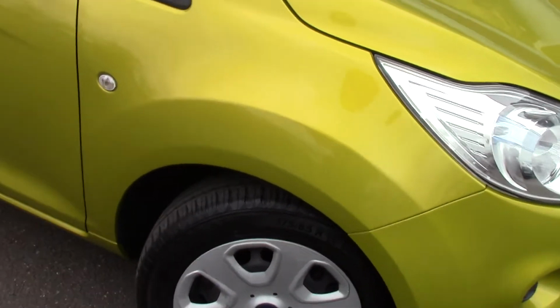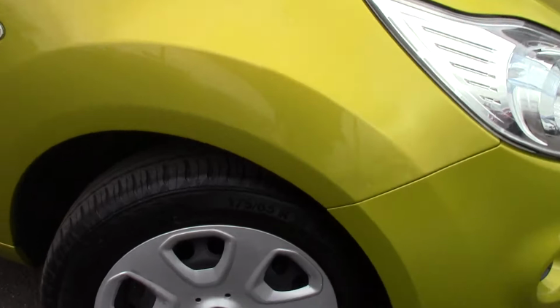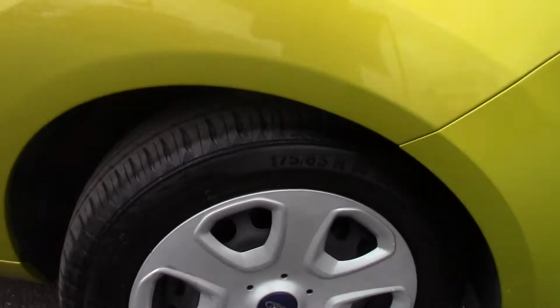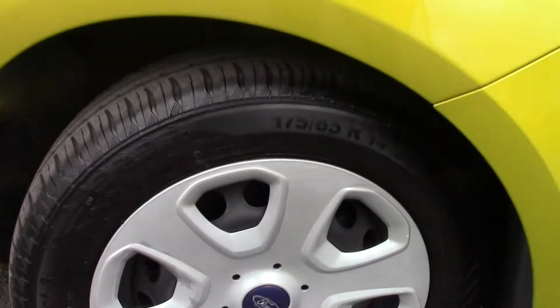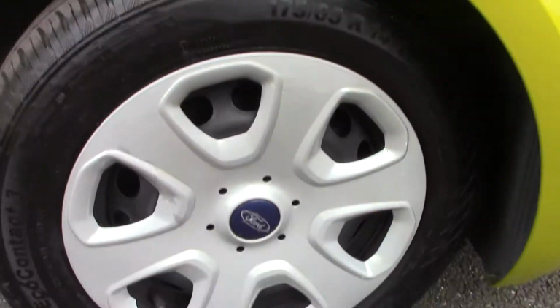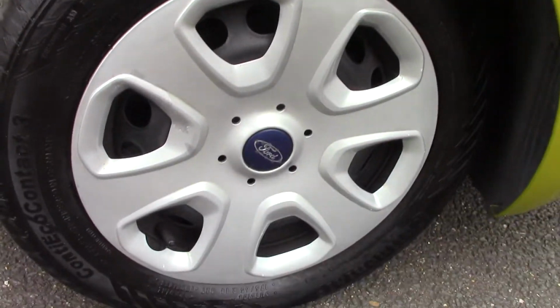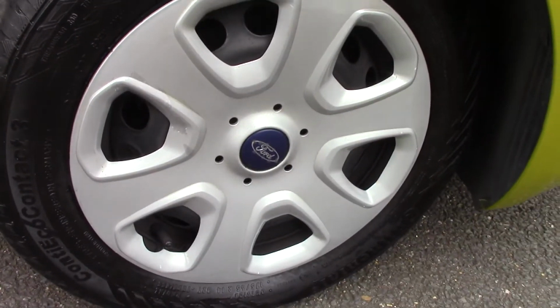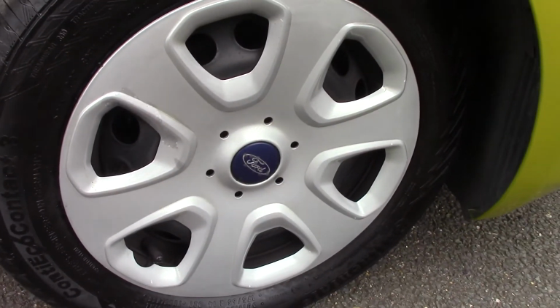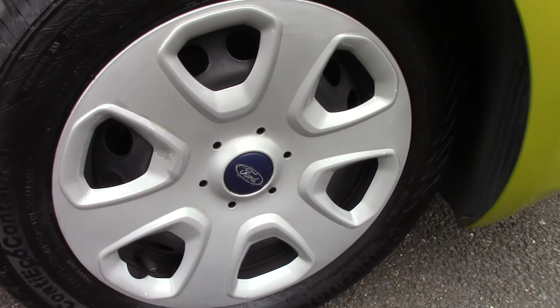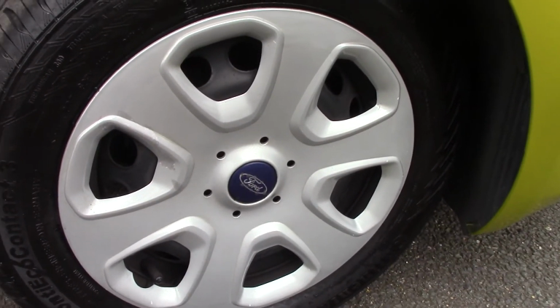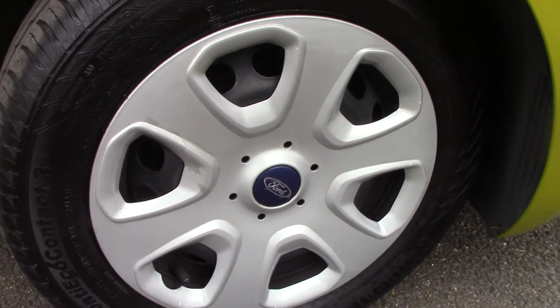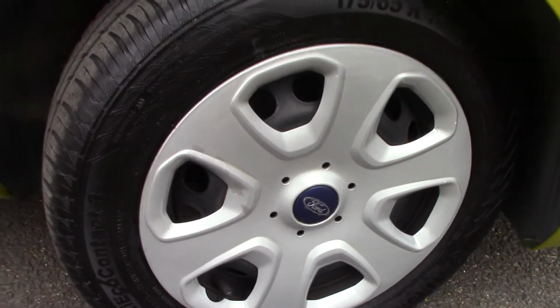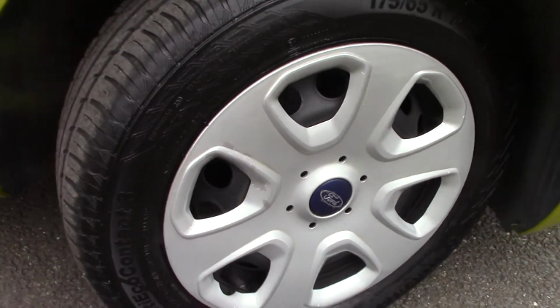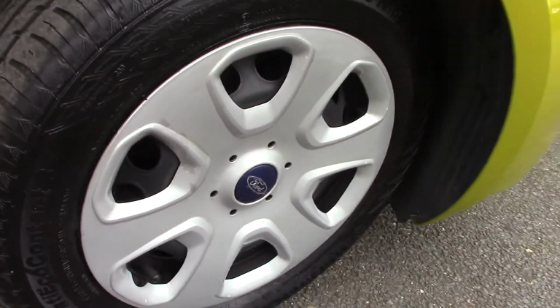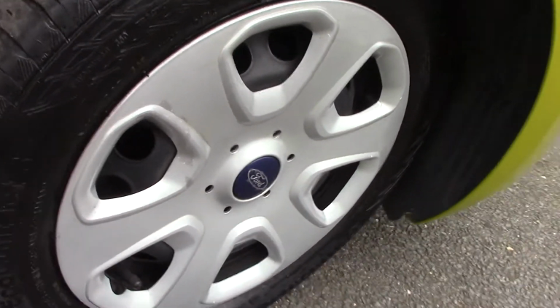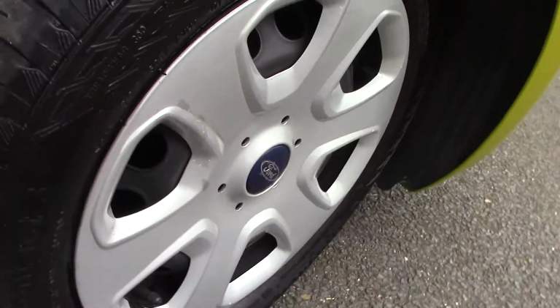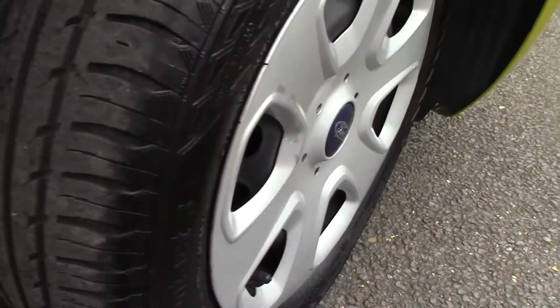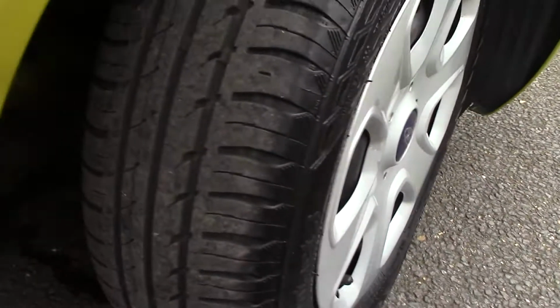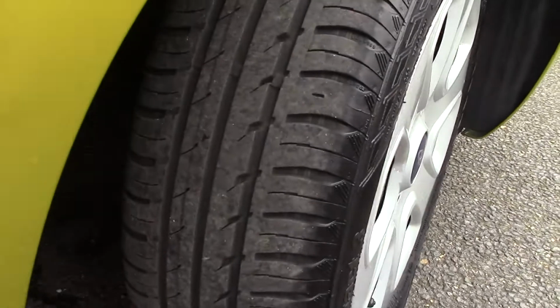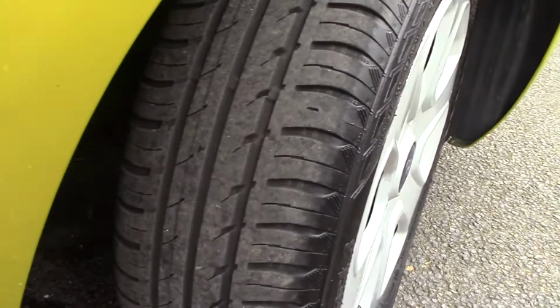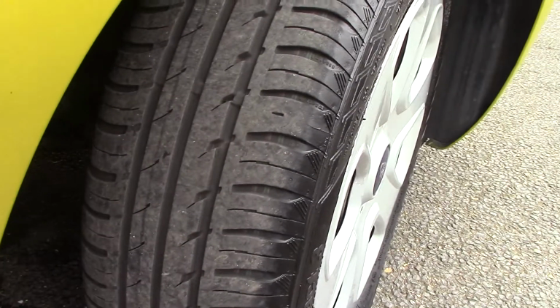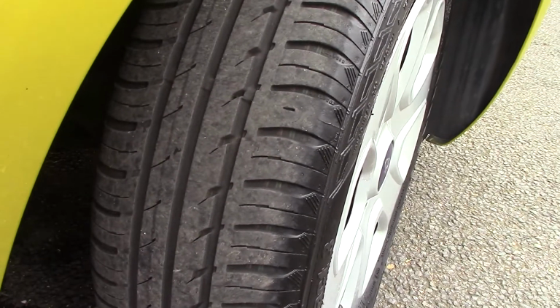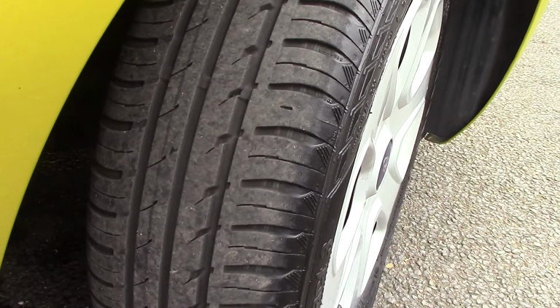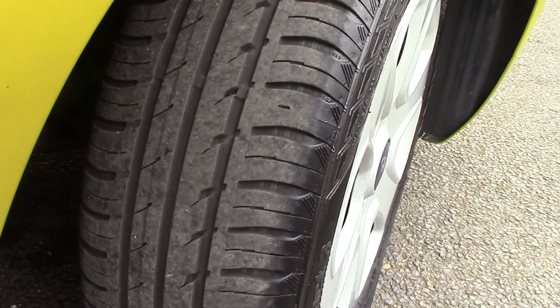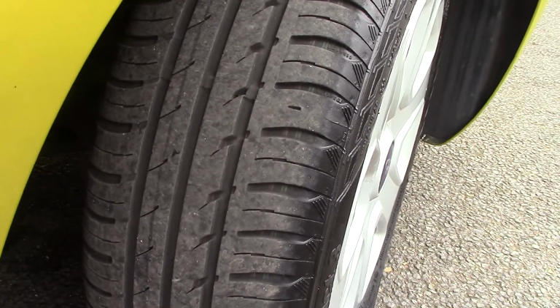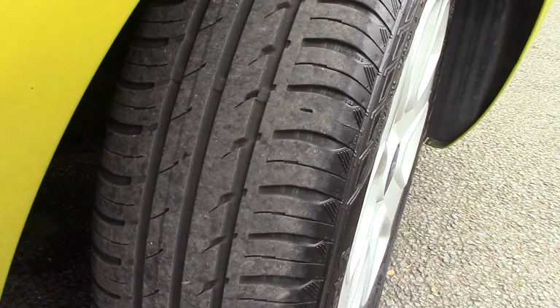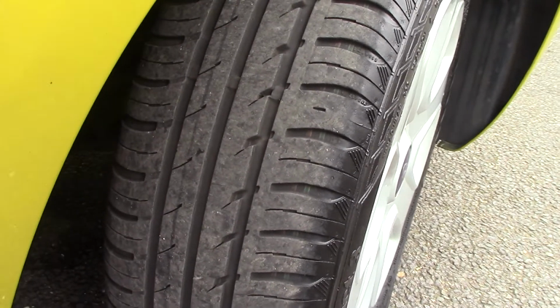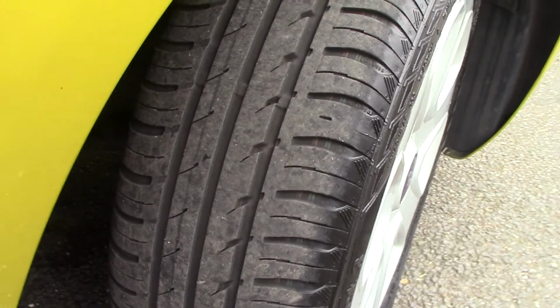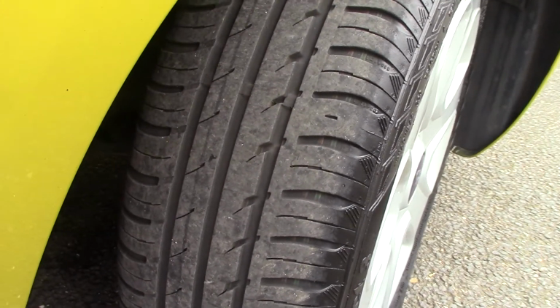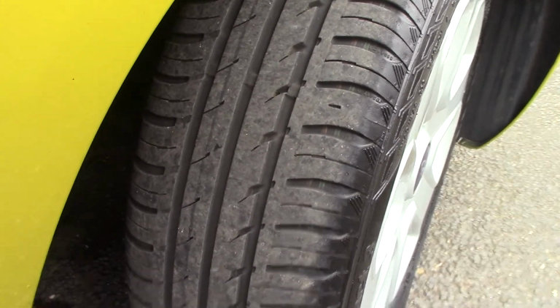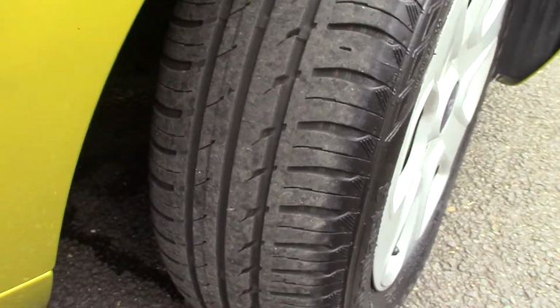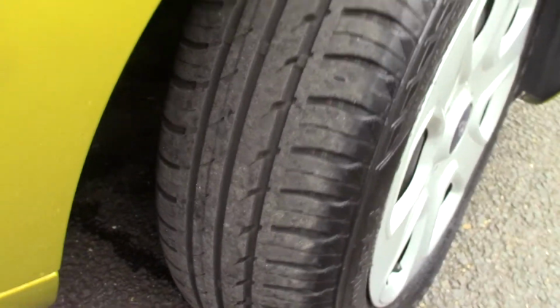Down here we can see the wheel trims and steel wheels. The battery needs tread of 8mm, and these are 5mm with tread all the way around.